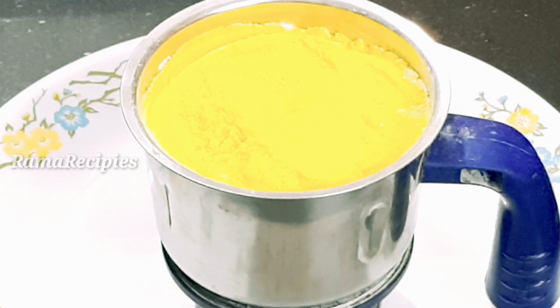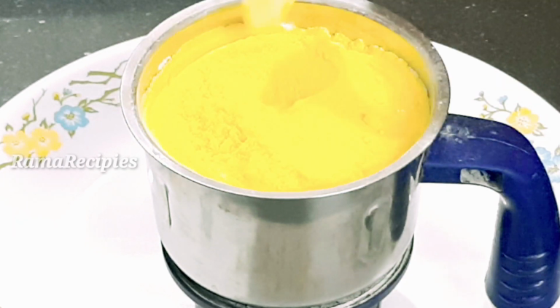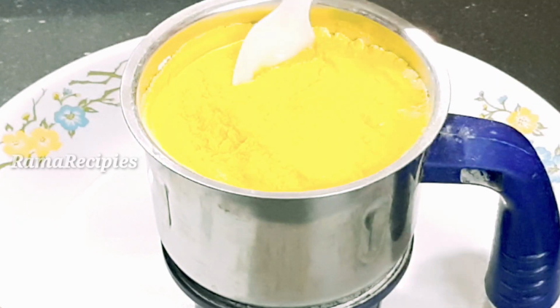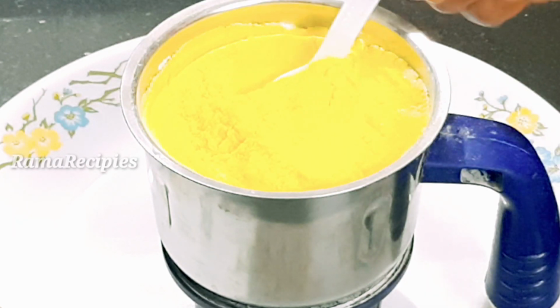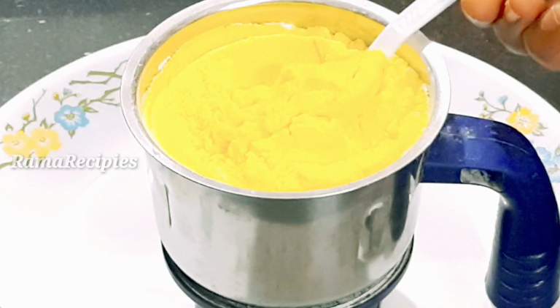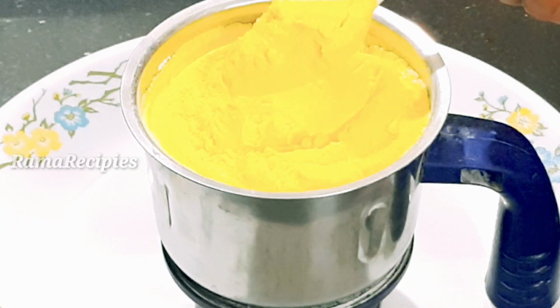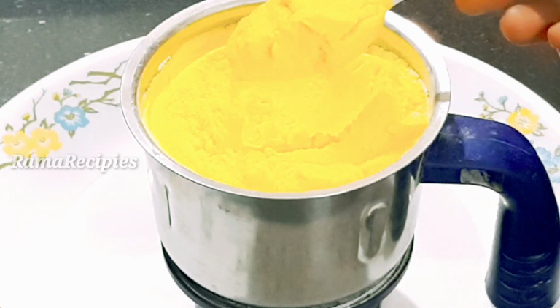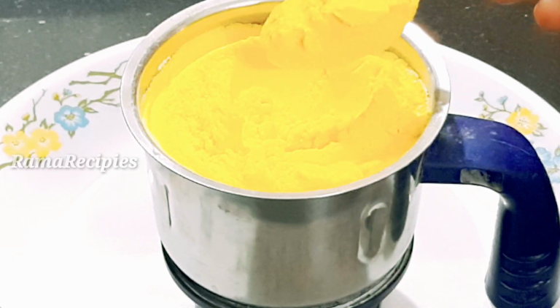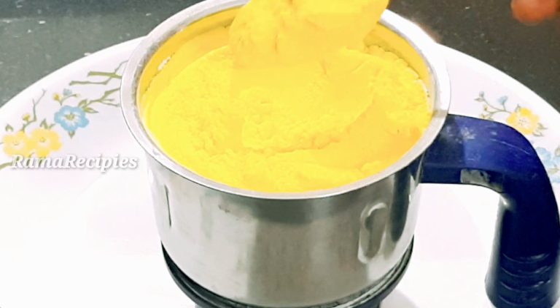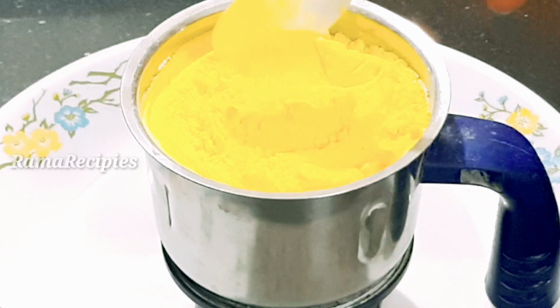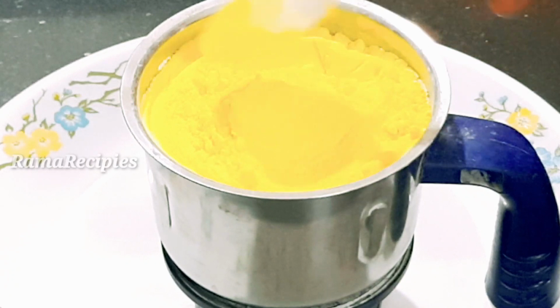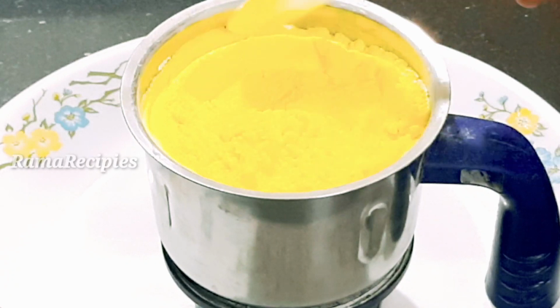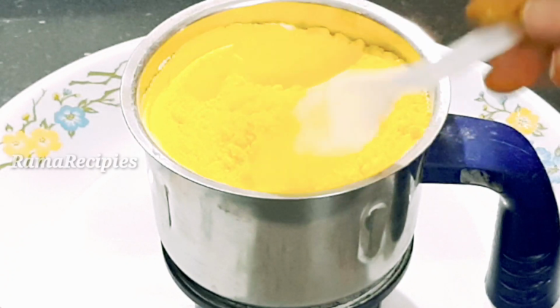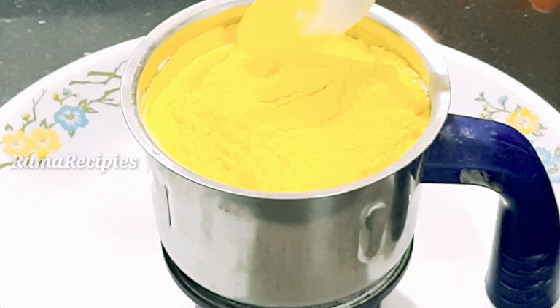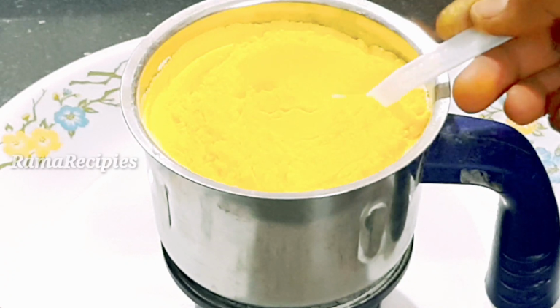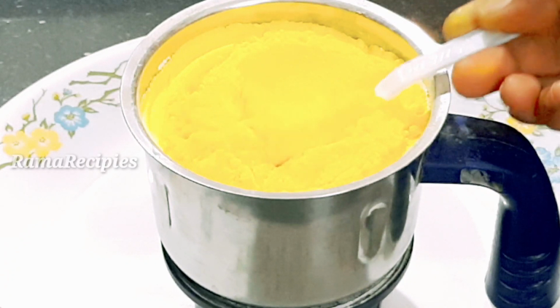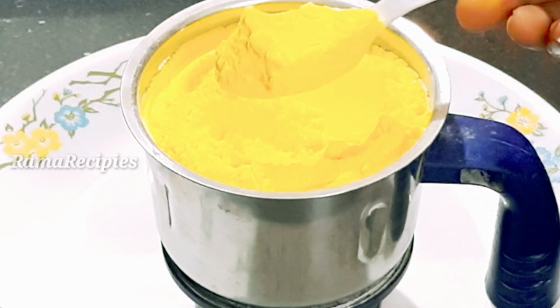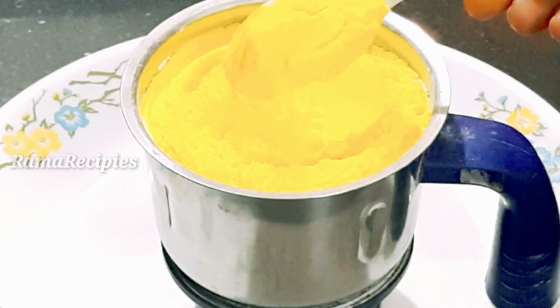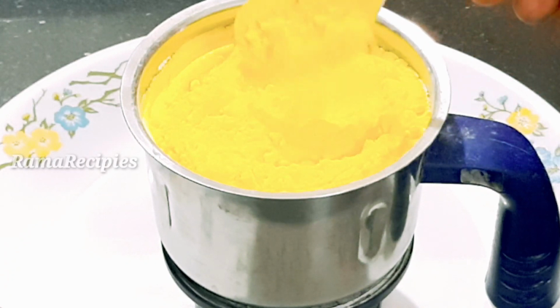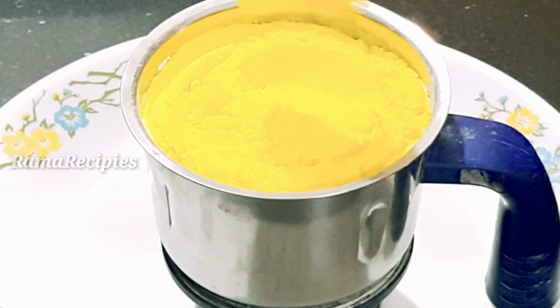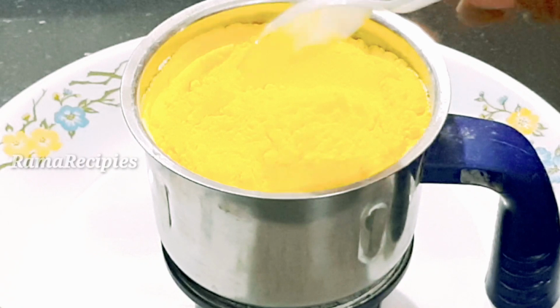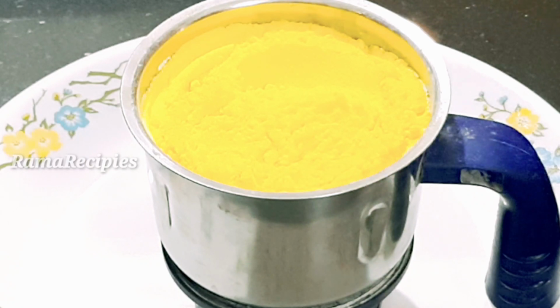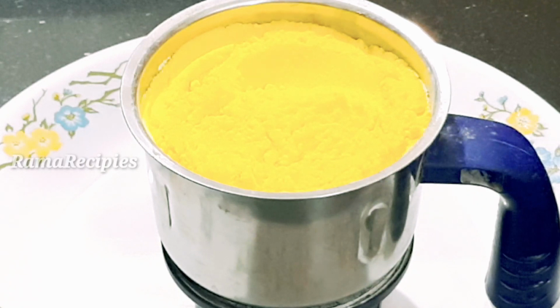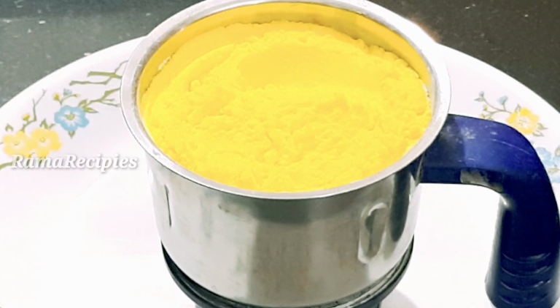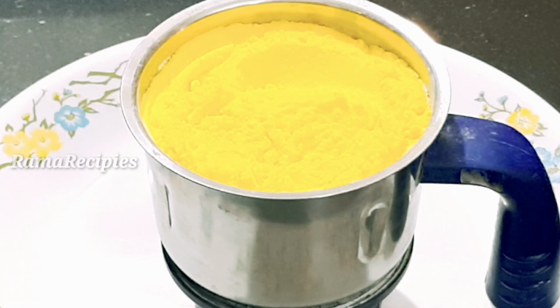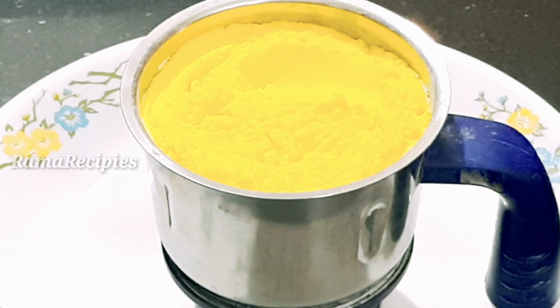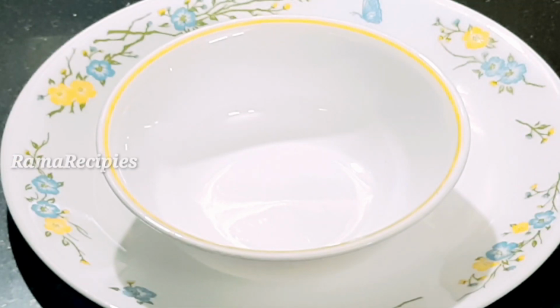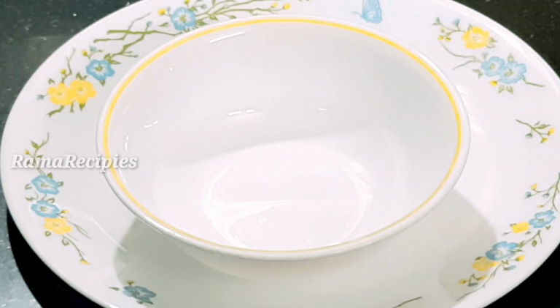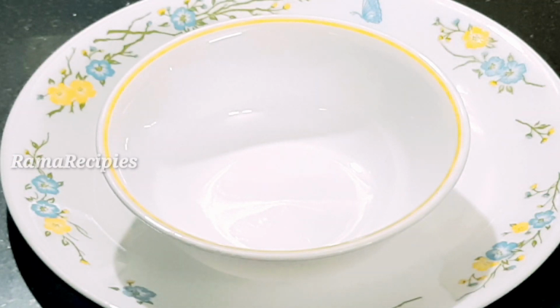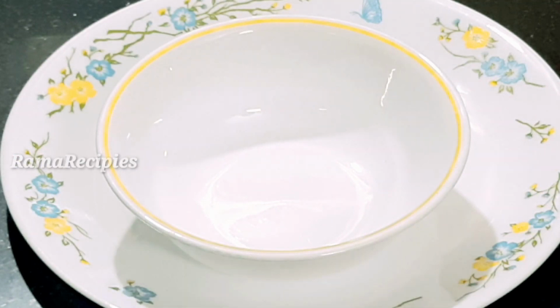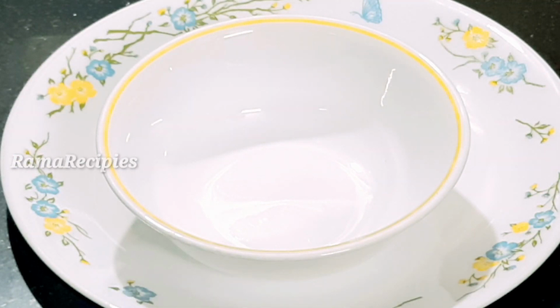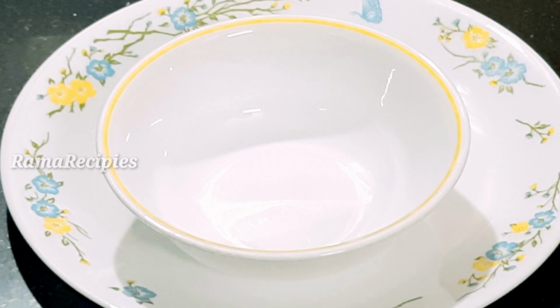We are going to blend this into a very smooth powder.